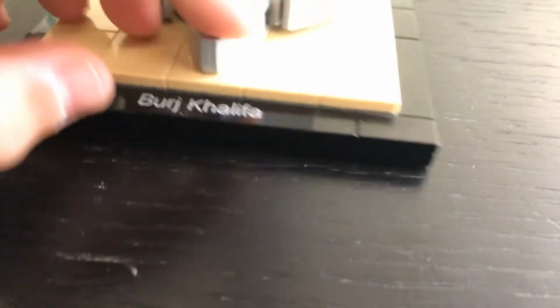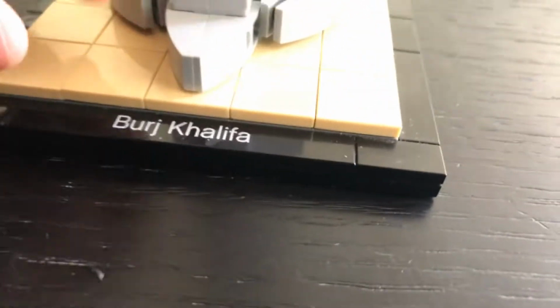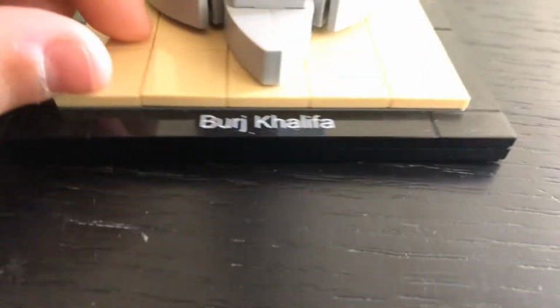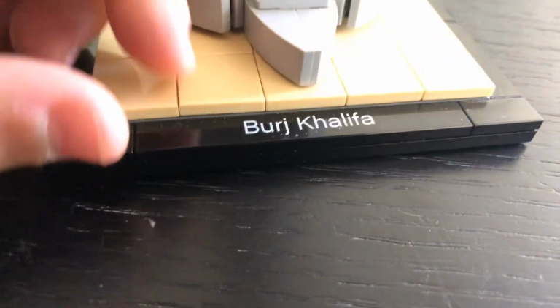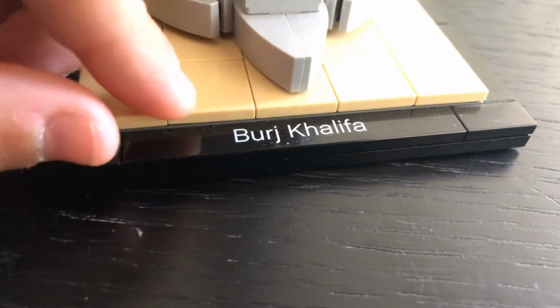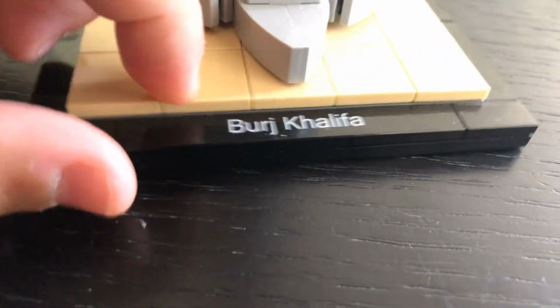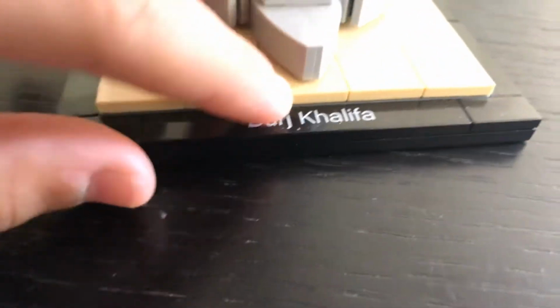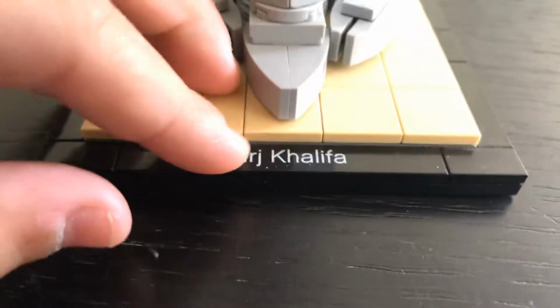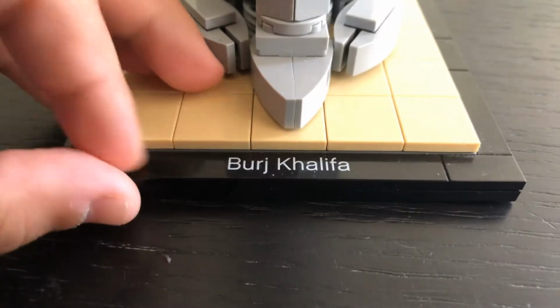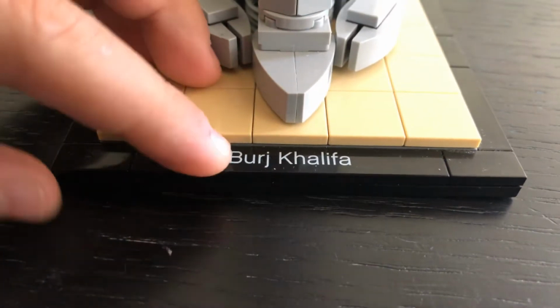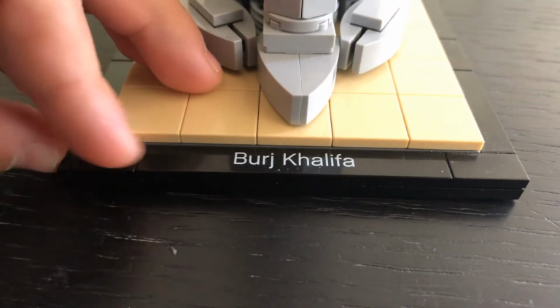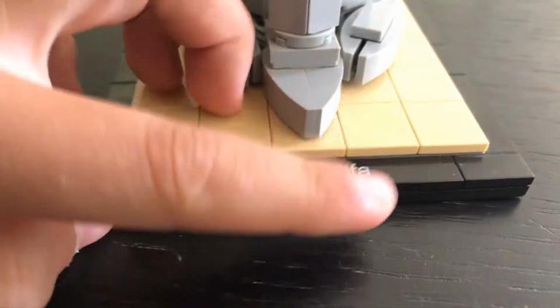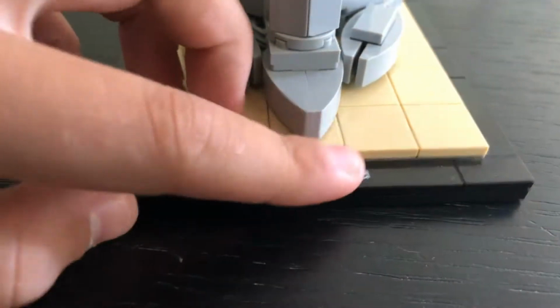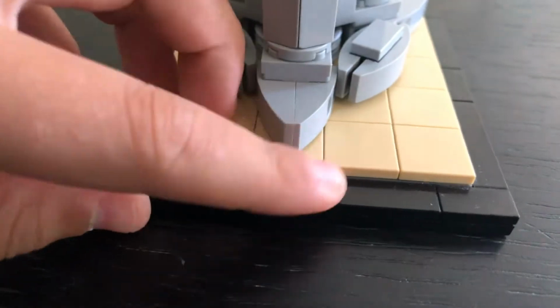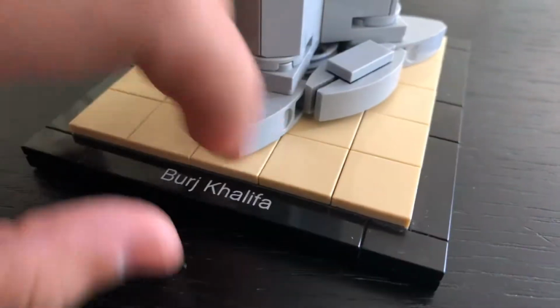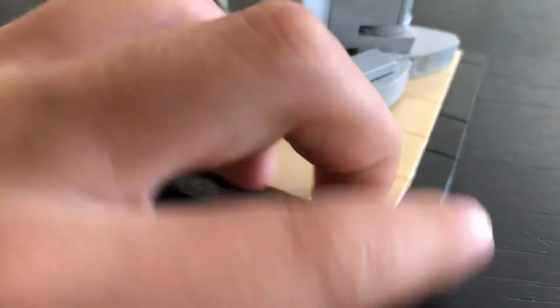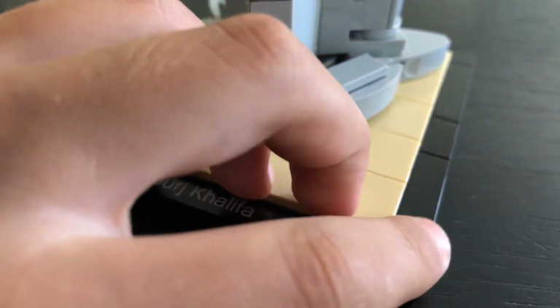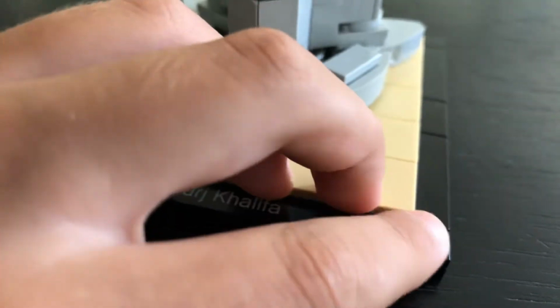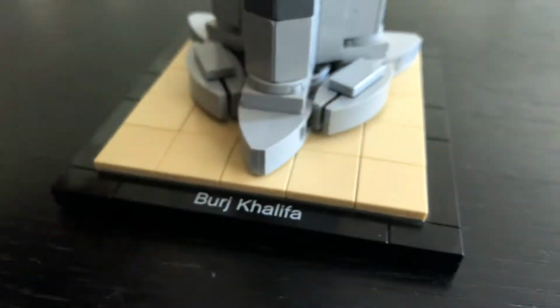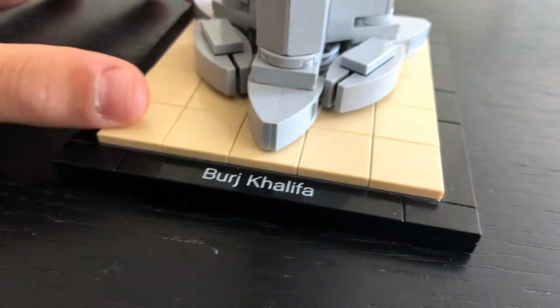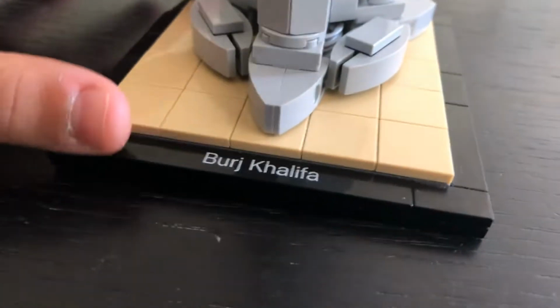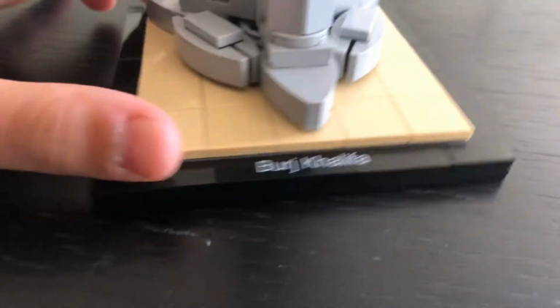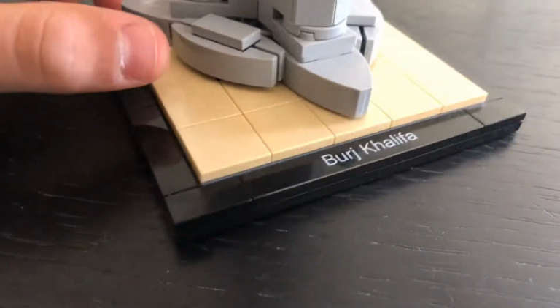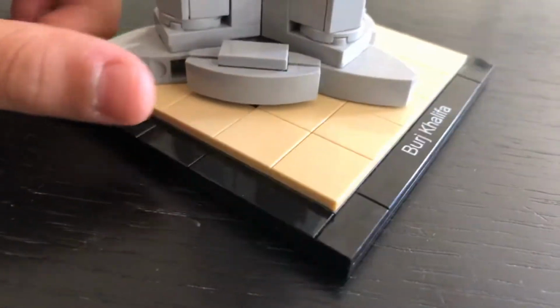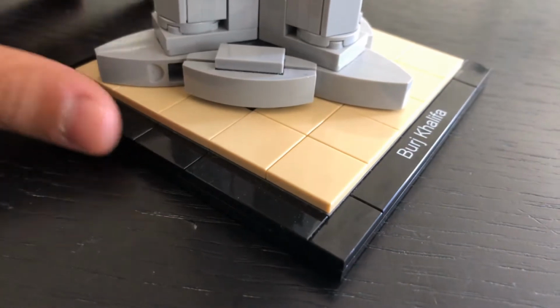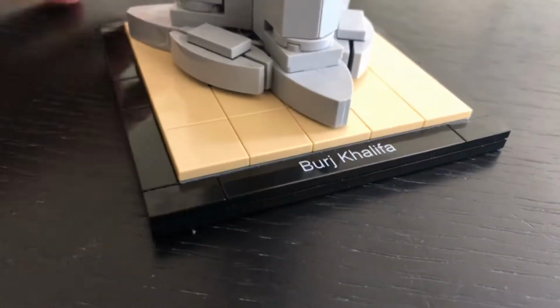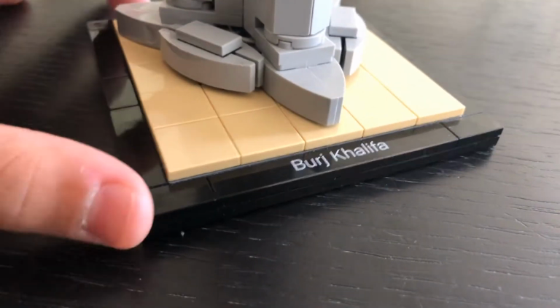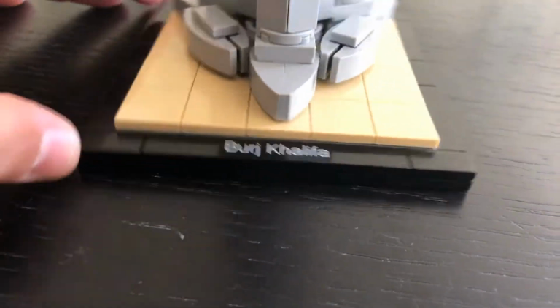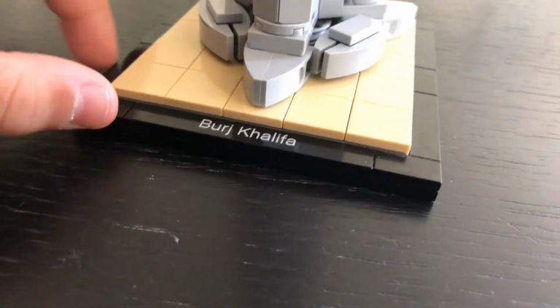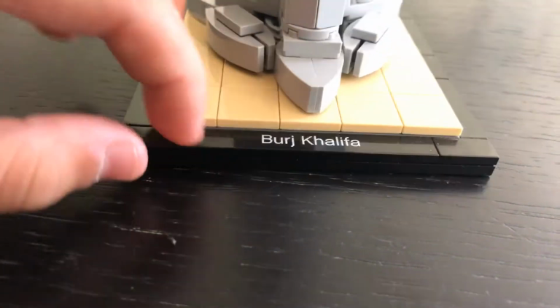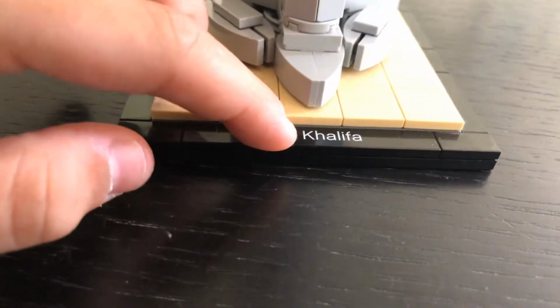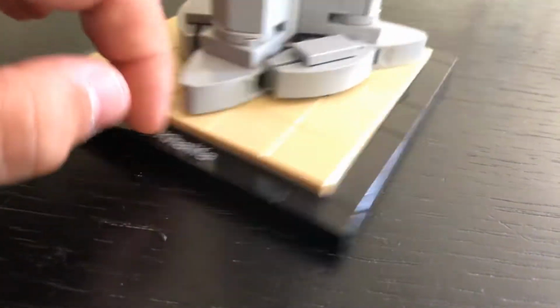This one I've had for a while now, and it's pretty dusty. I just dusted before, but it's still a little dusty. Anyways, it's on this cool stand with a black outline, and it says Burj Khalifa.